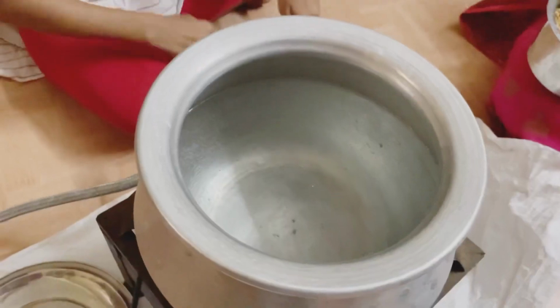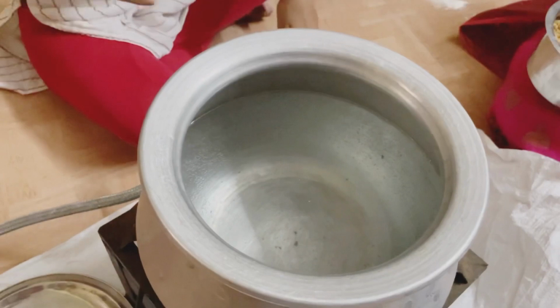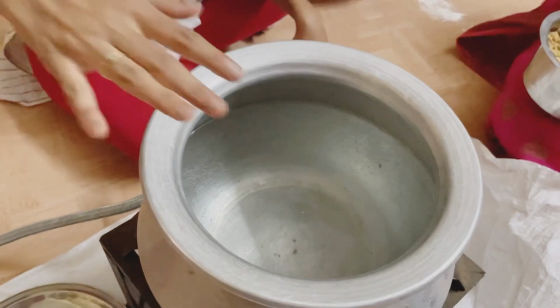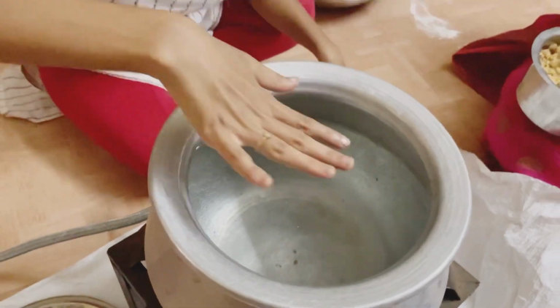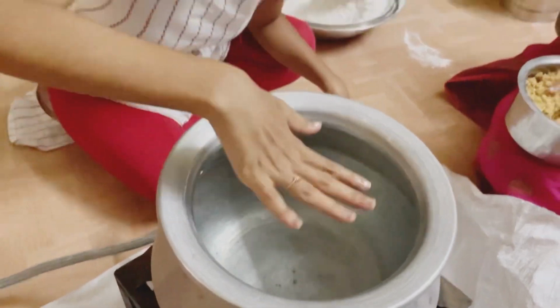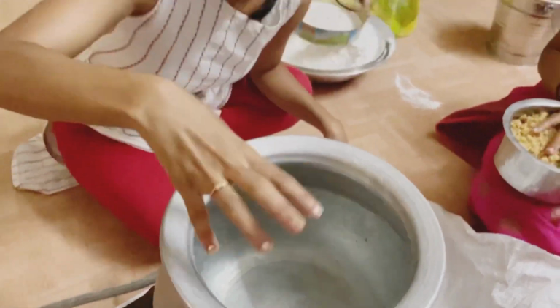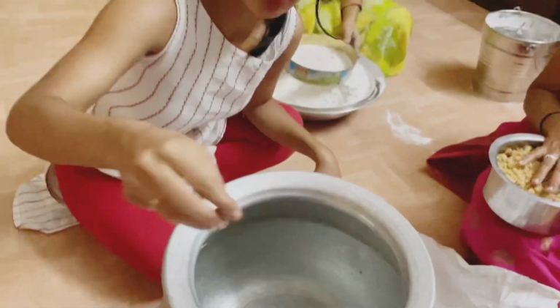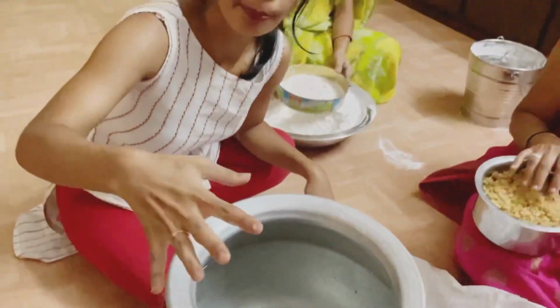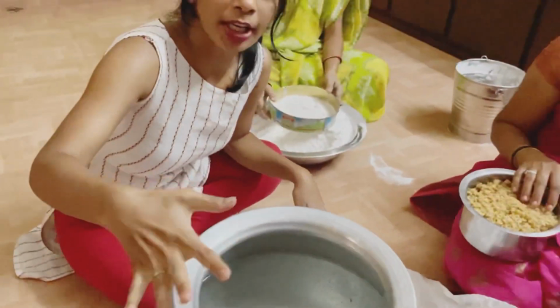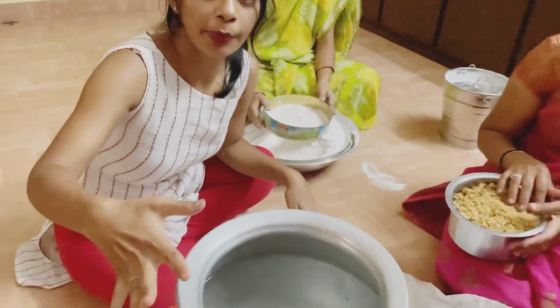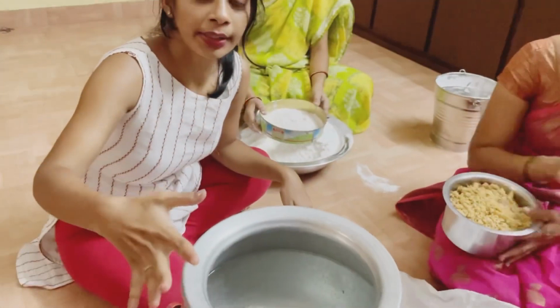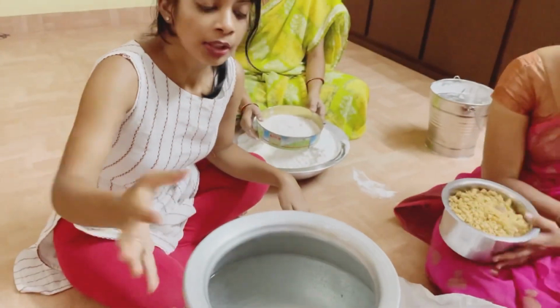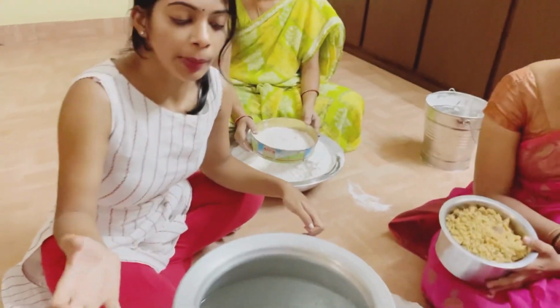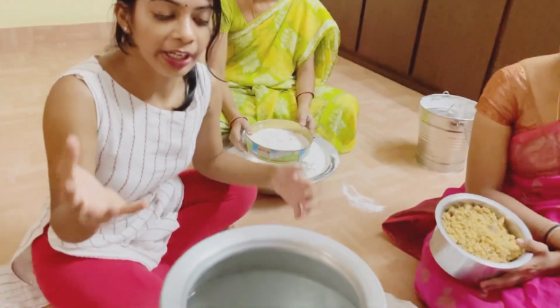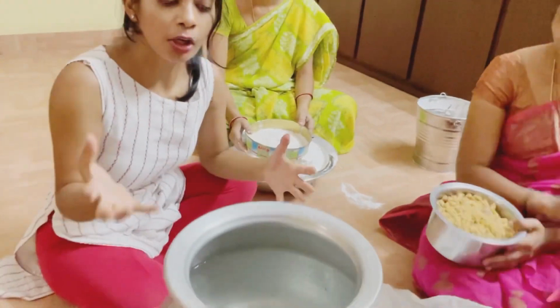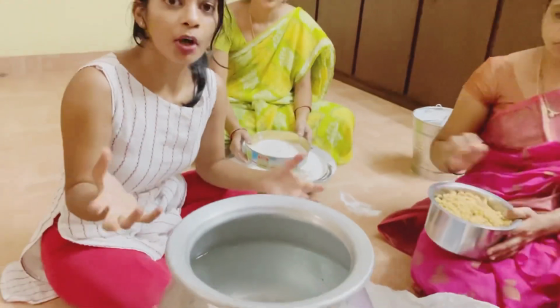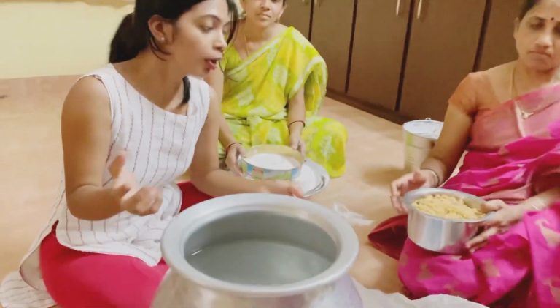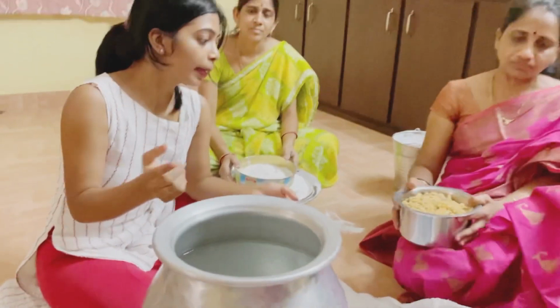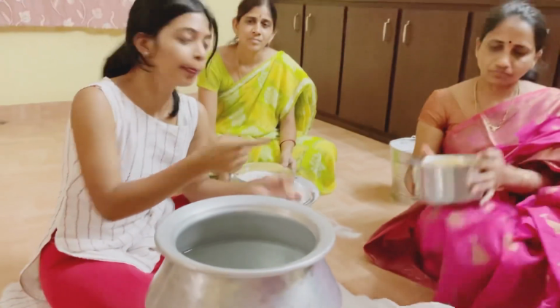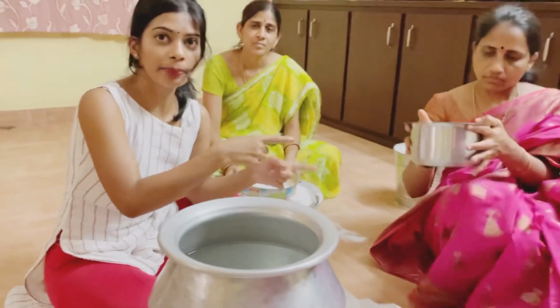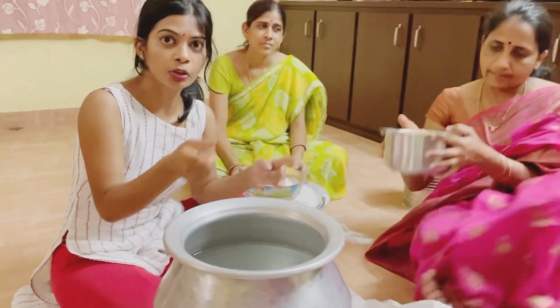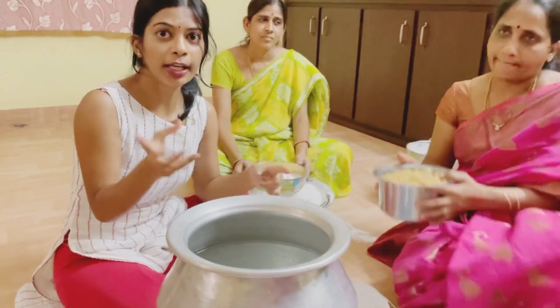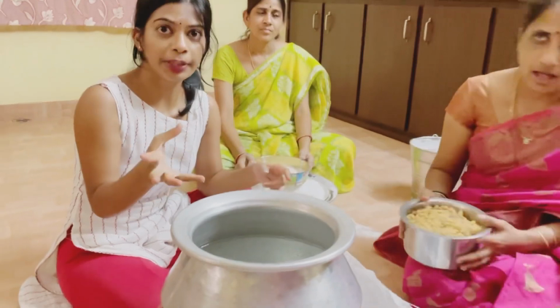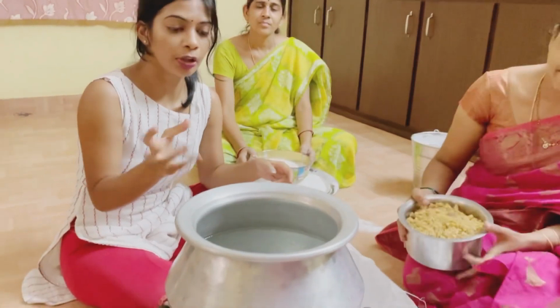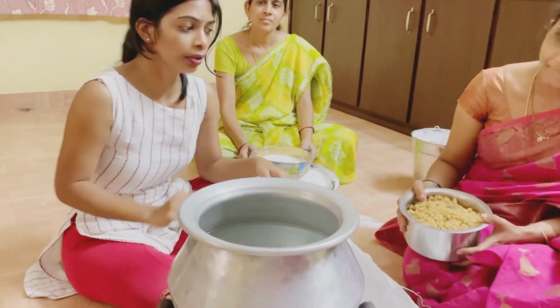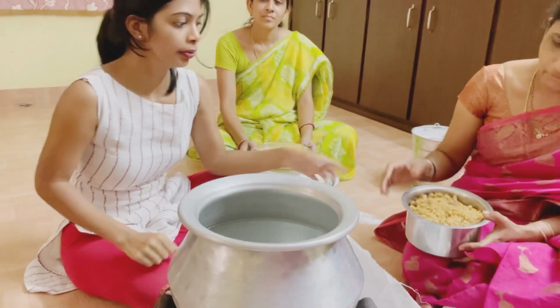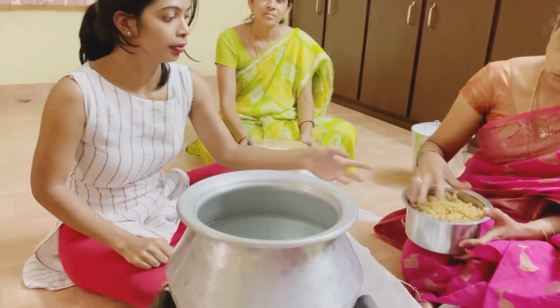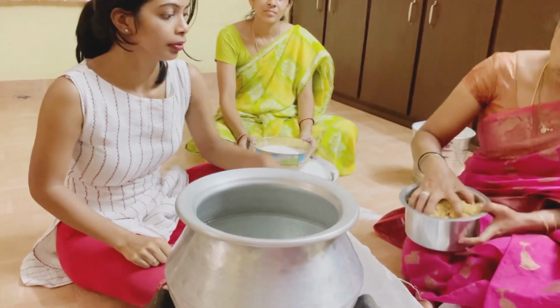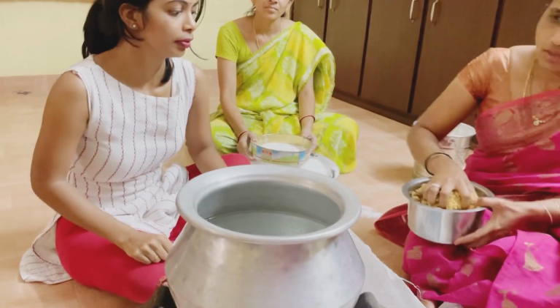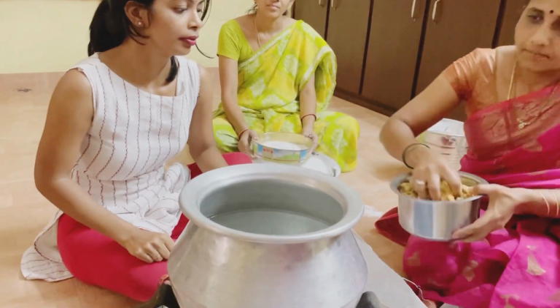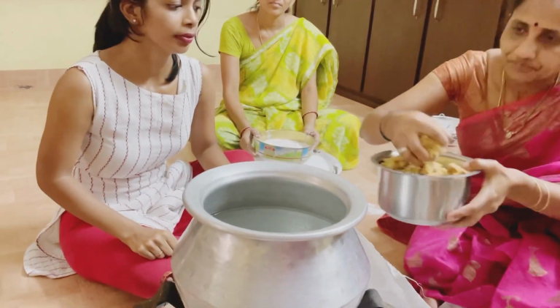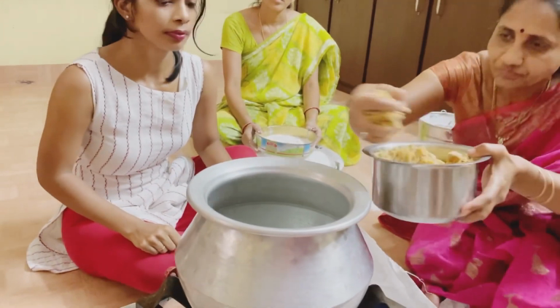So, we are going to boil the water. We are going to boil it in the water. It's good!